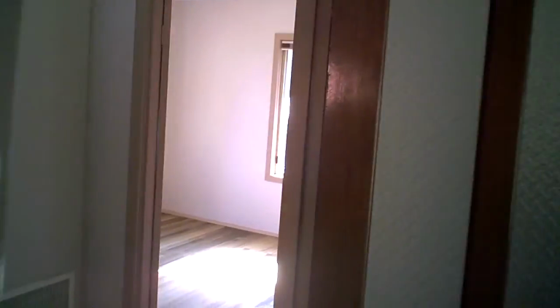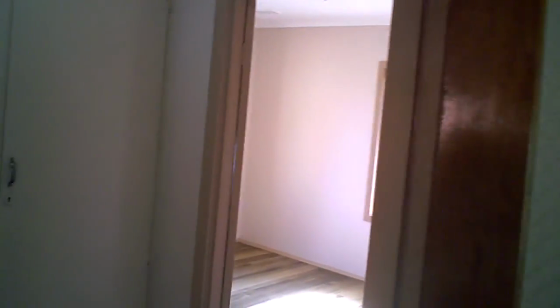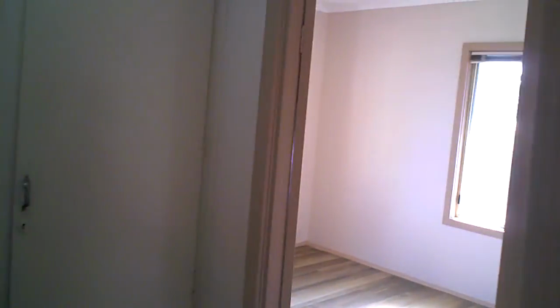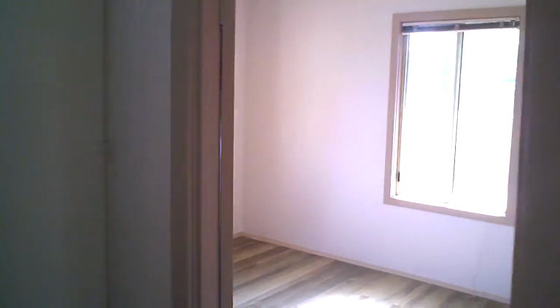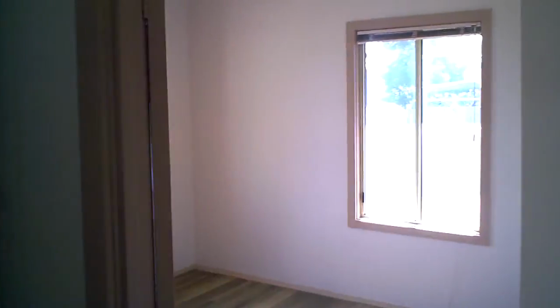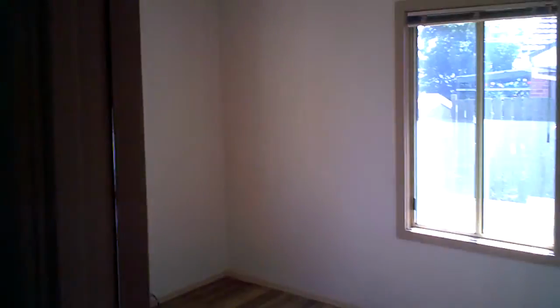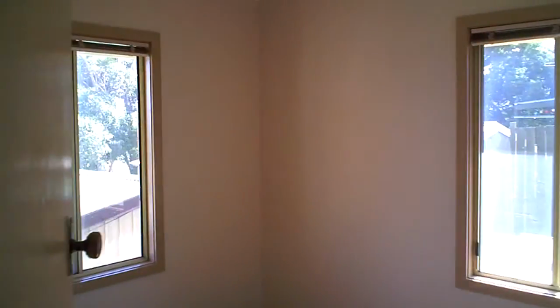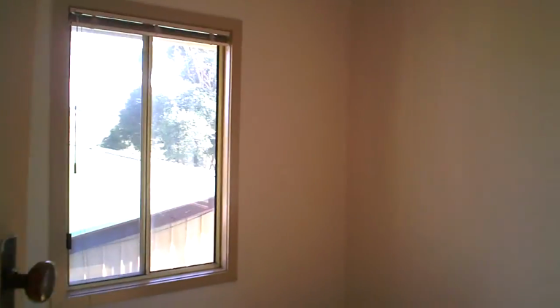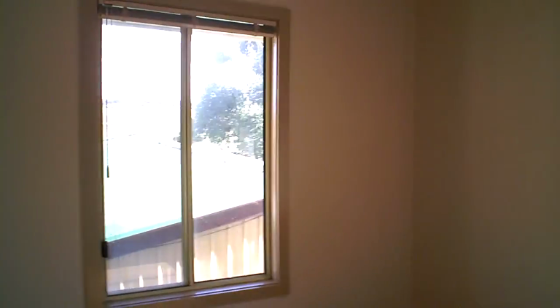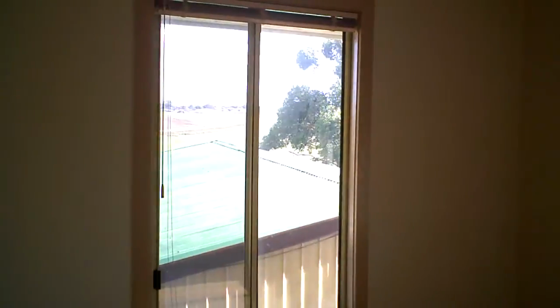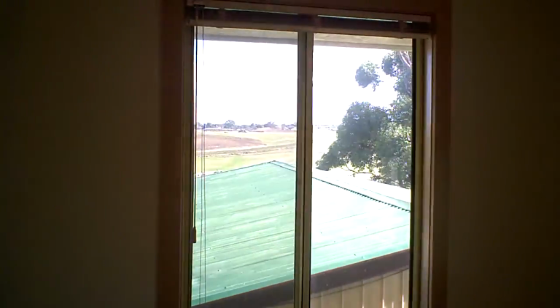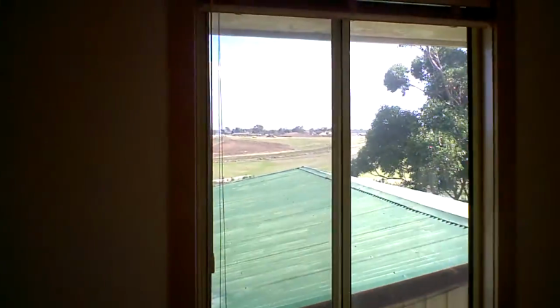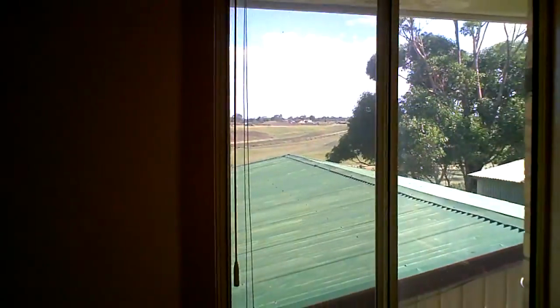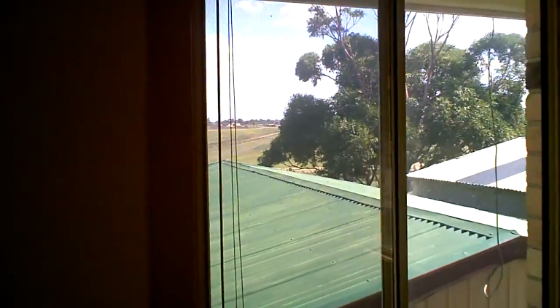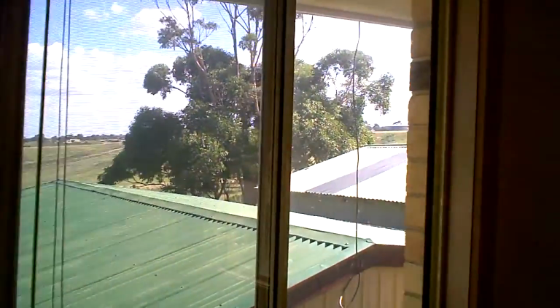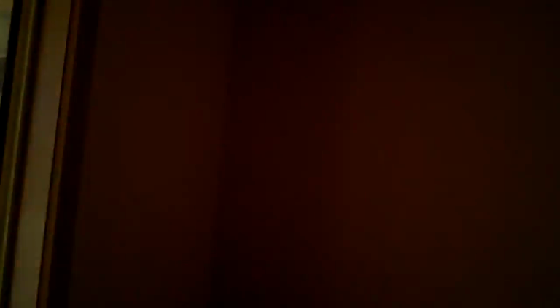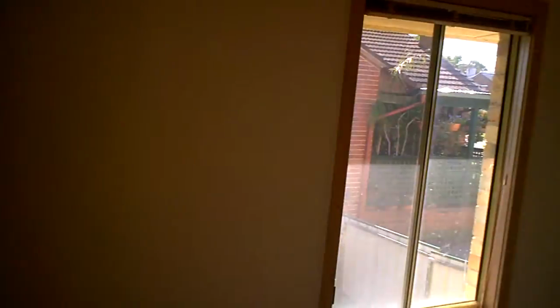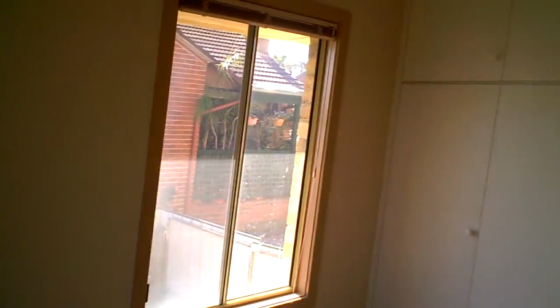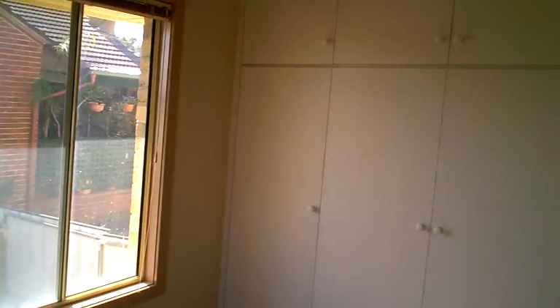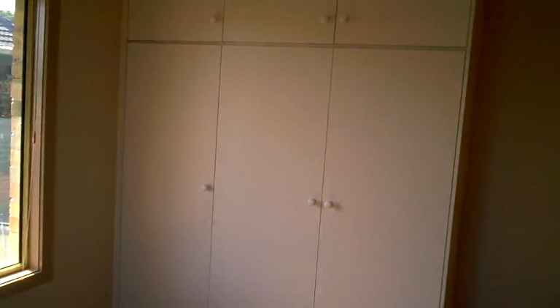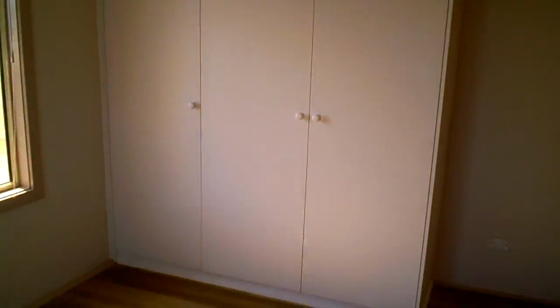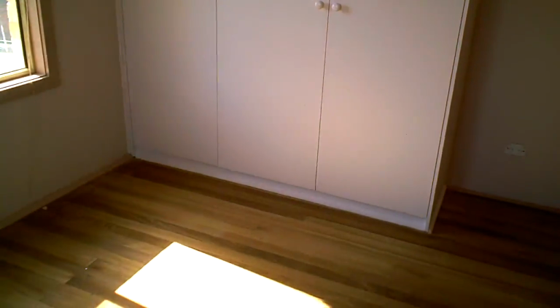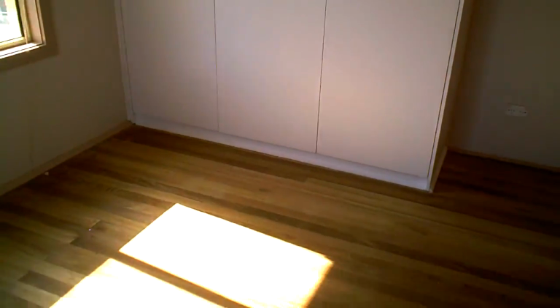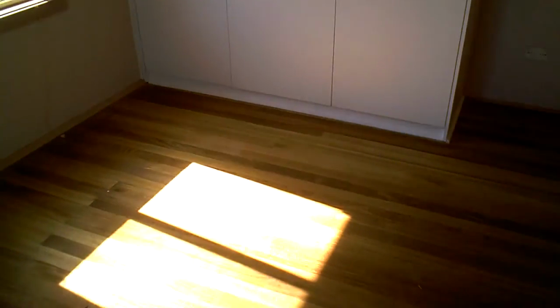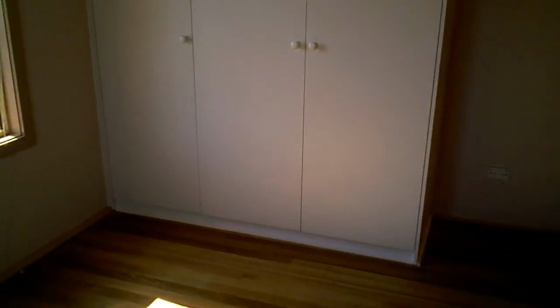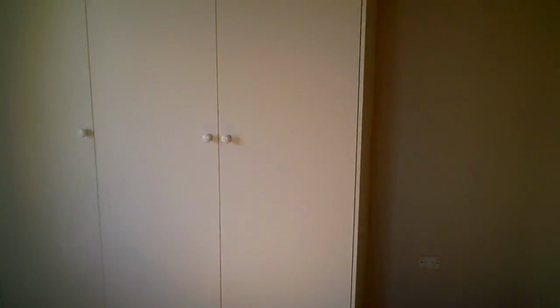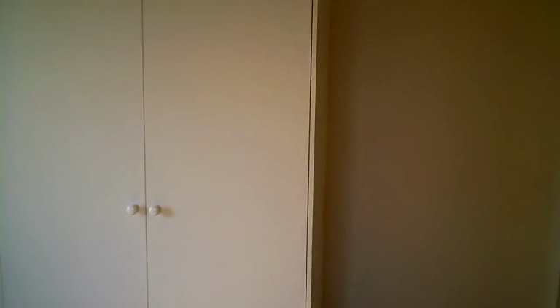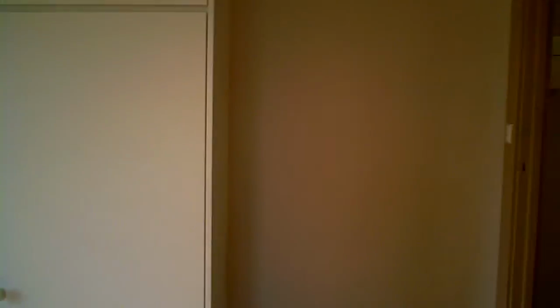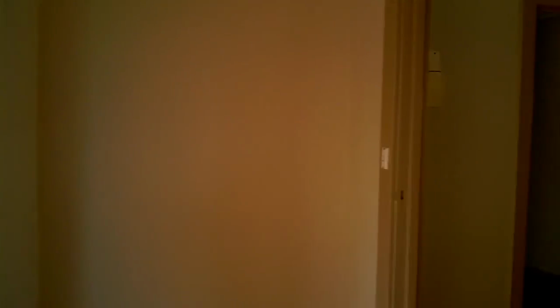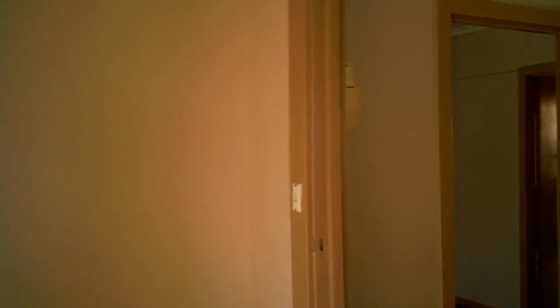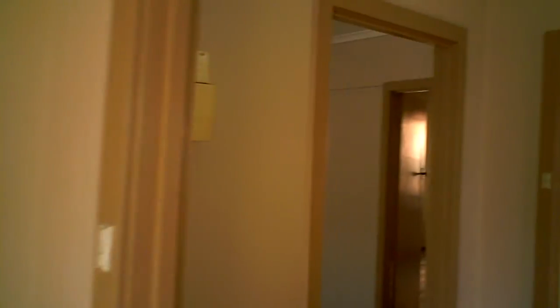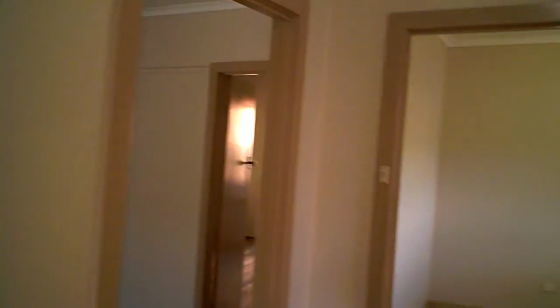Third bedroom's coming up. The view from up here over the adjoining valley is fantastic. Robes again, polished floors and don't forget we've got that ducted cooling.